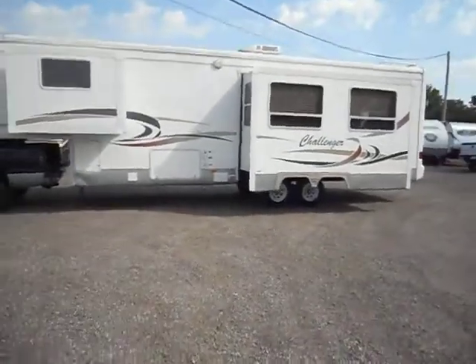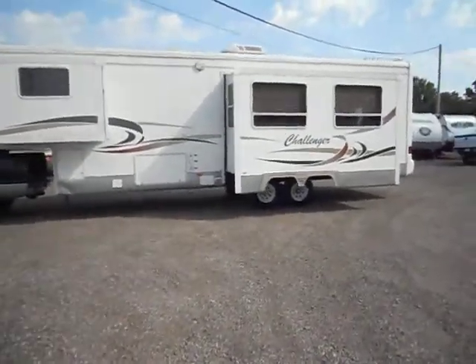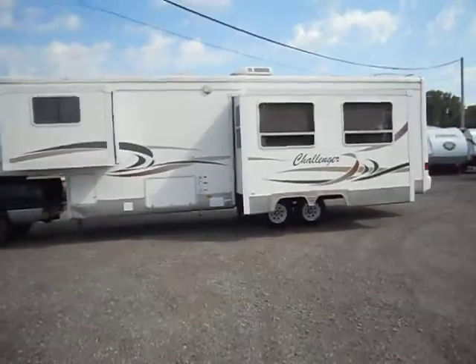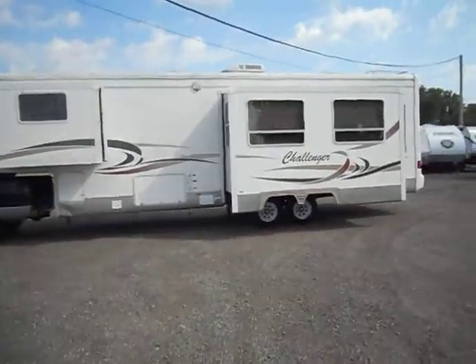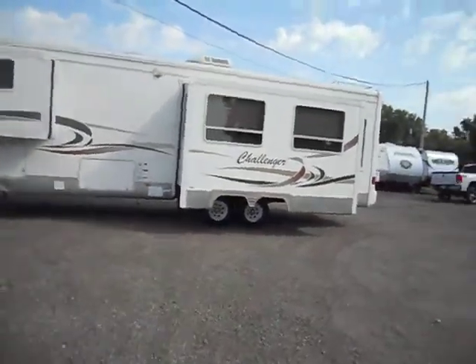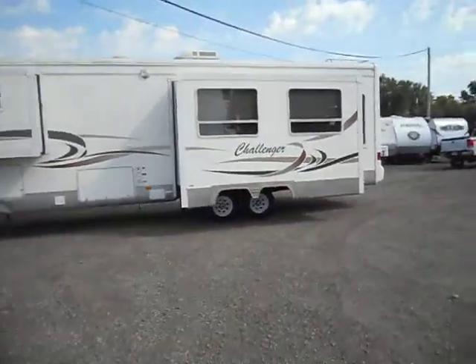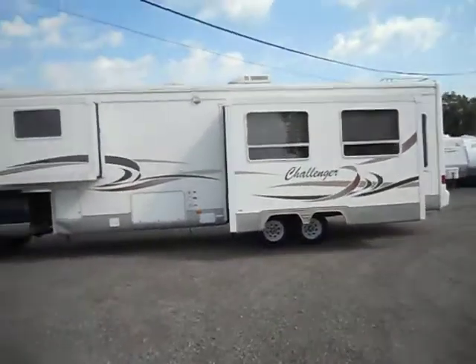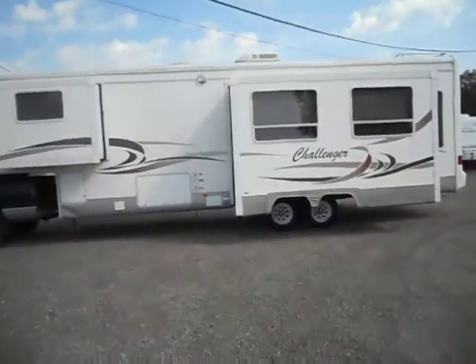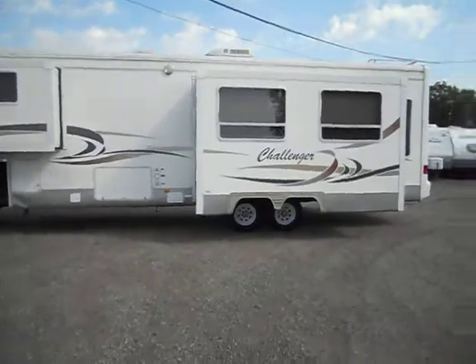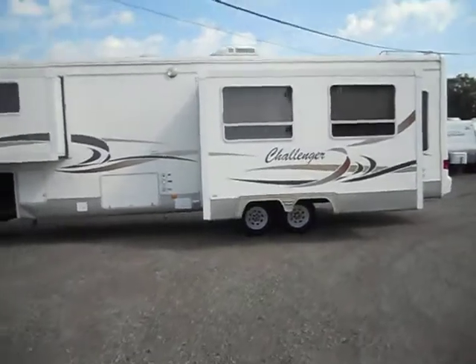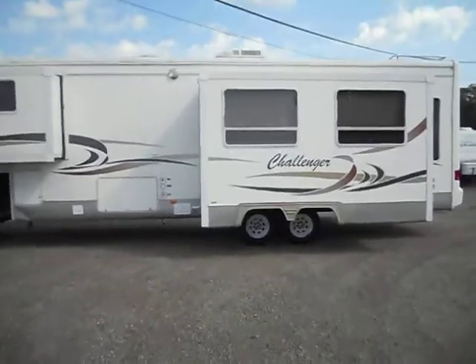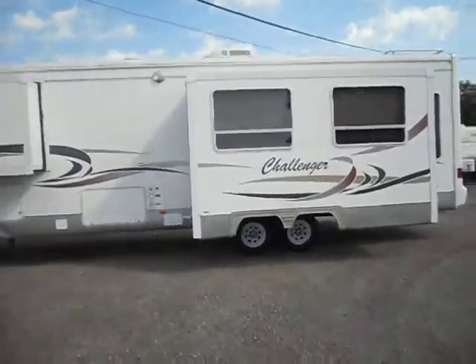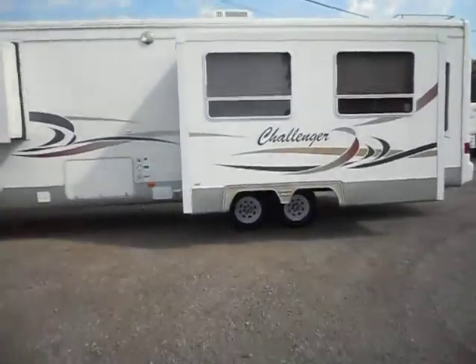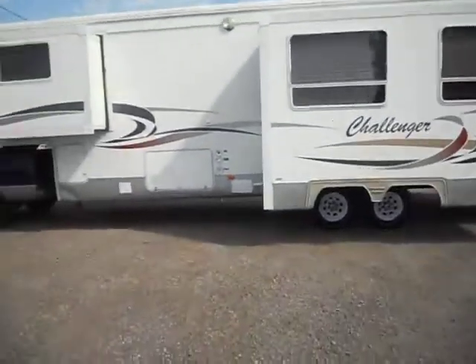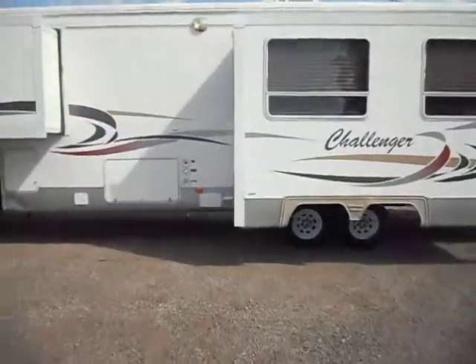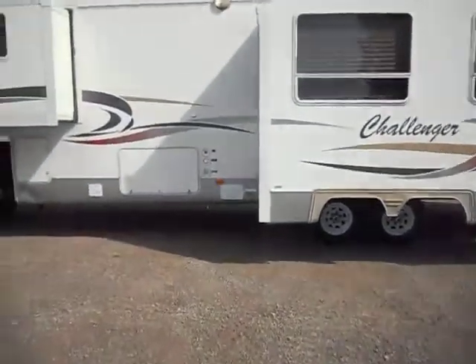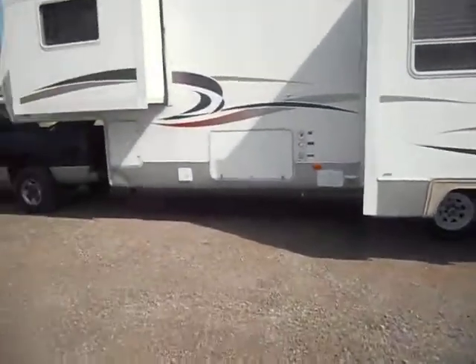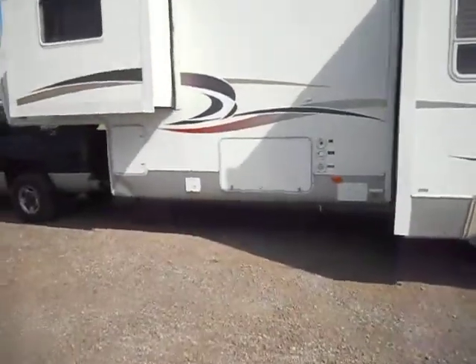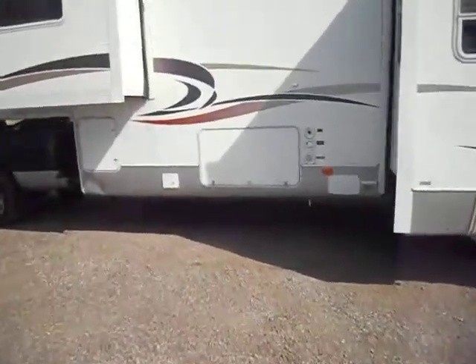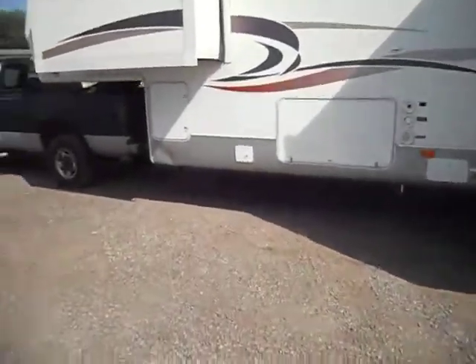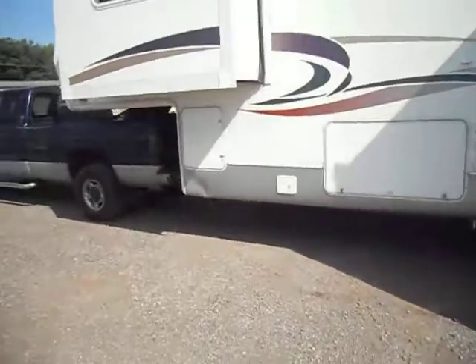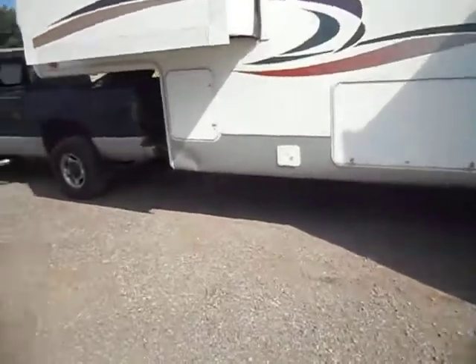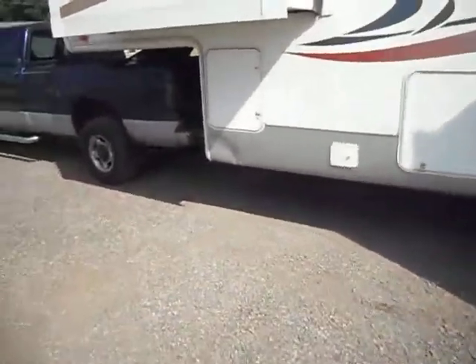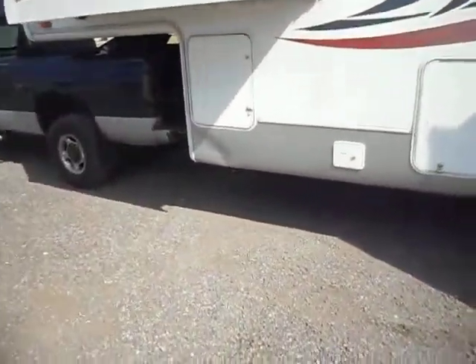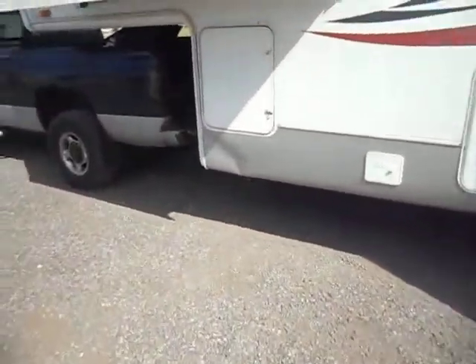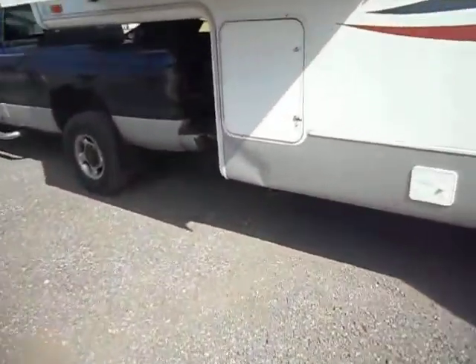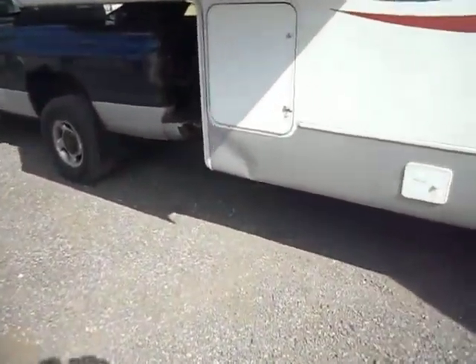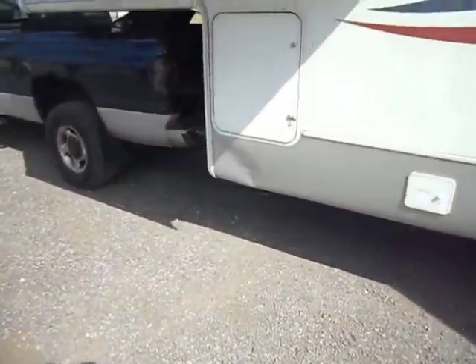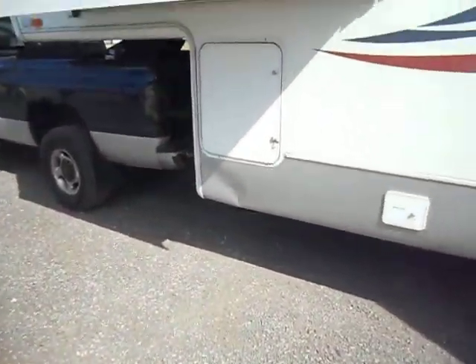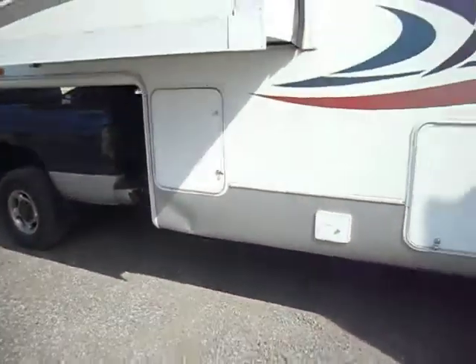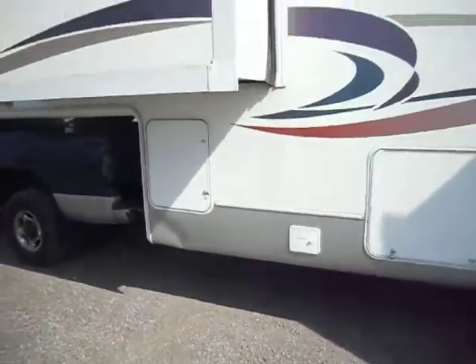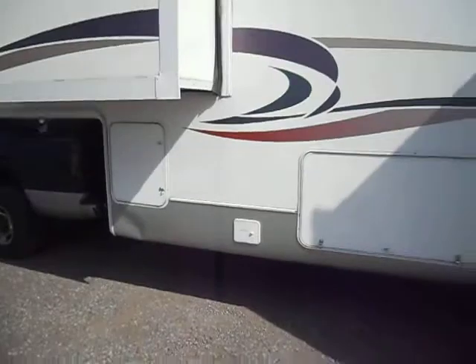Outside it's in pretty decent shape all the way around. It has the fiberglass sides, good paint and stripes, and brand new tires on it. But it does have a dent on the bottom skirting, and also one on the other side as well.